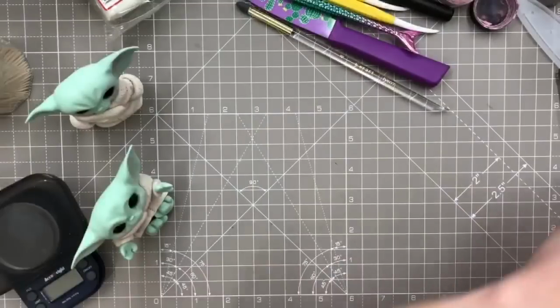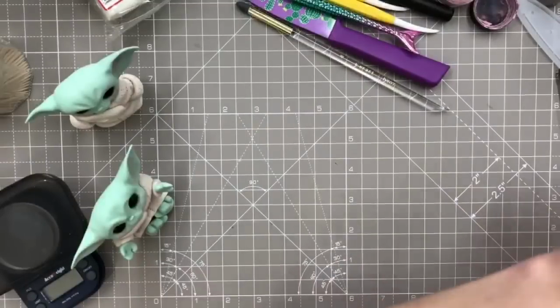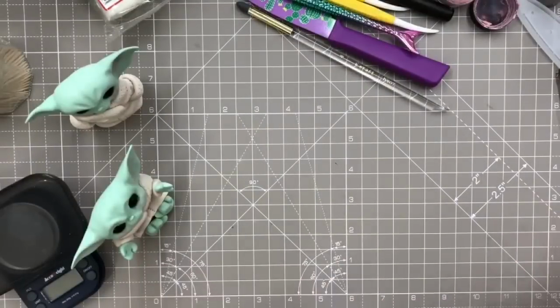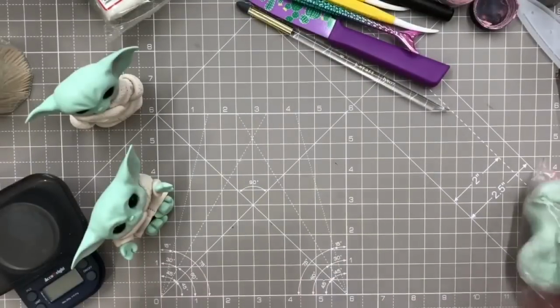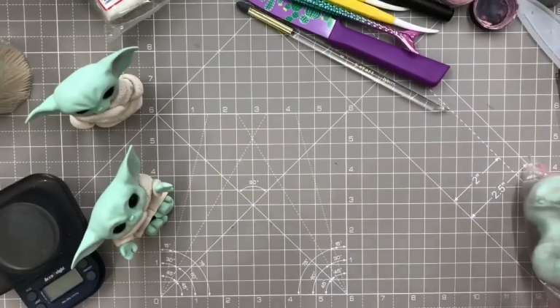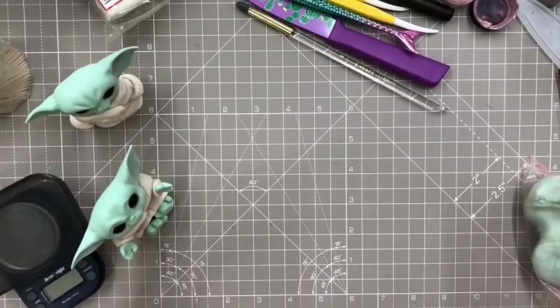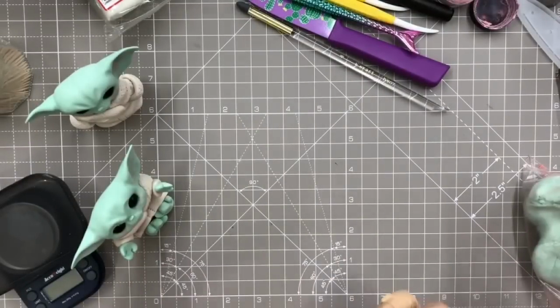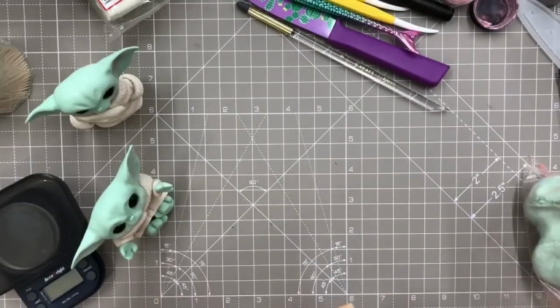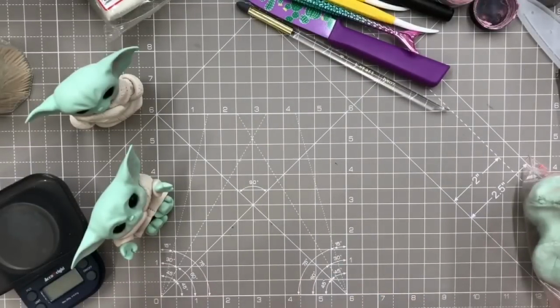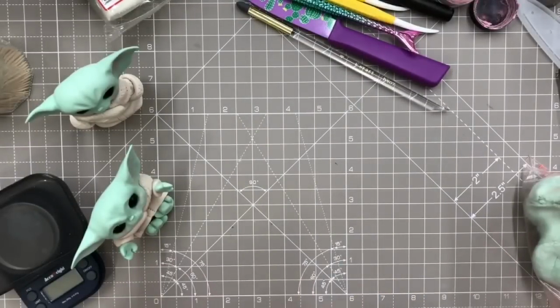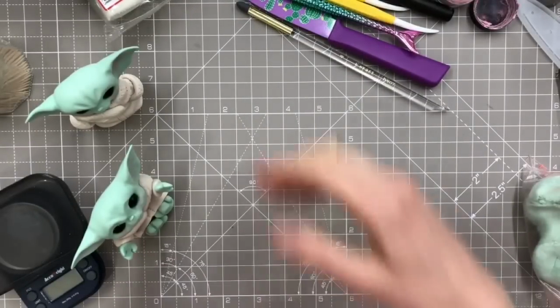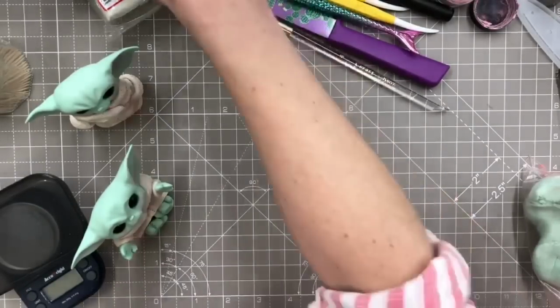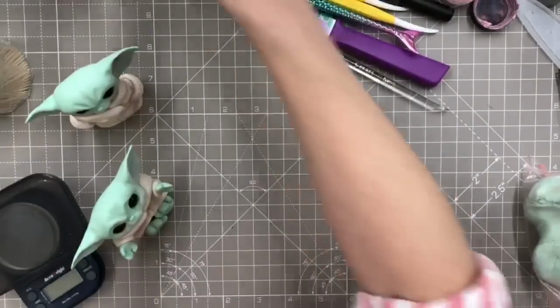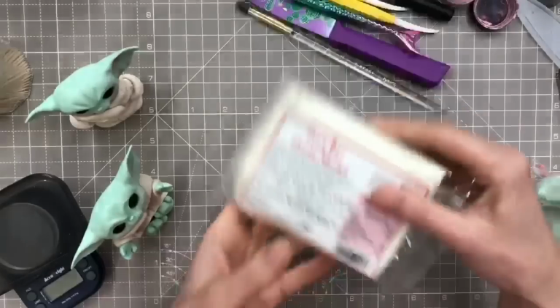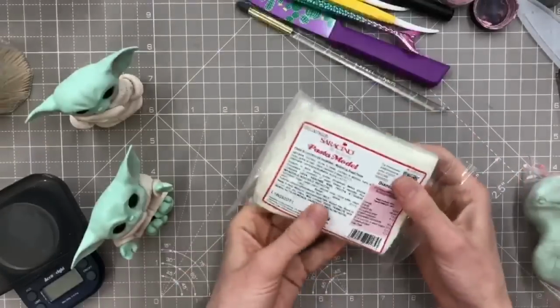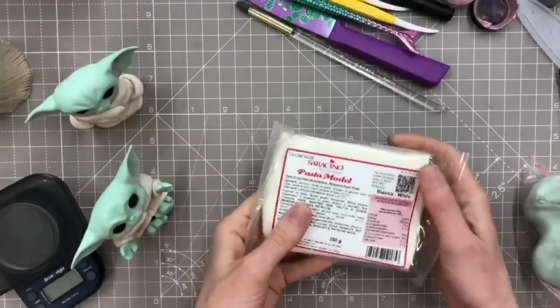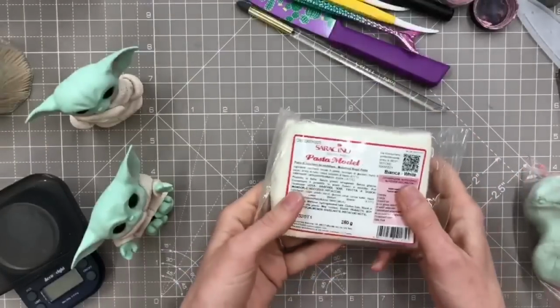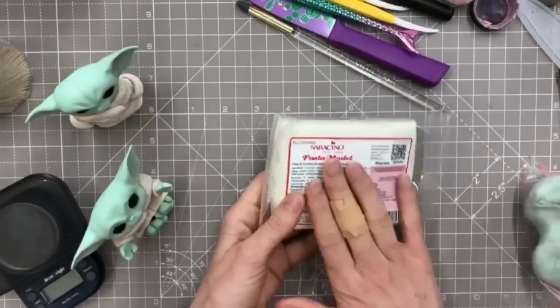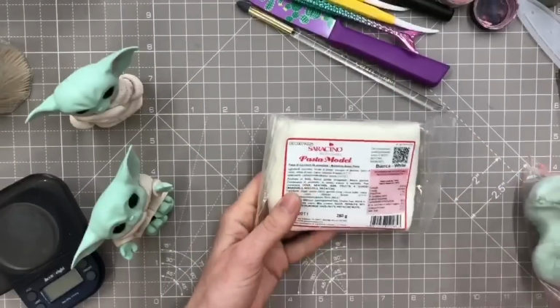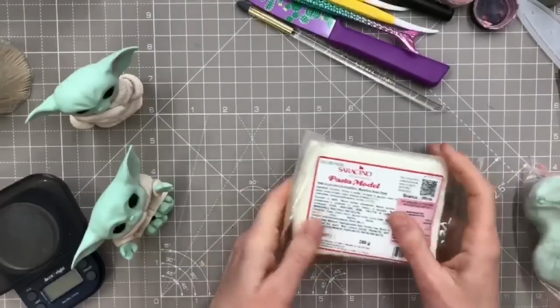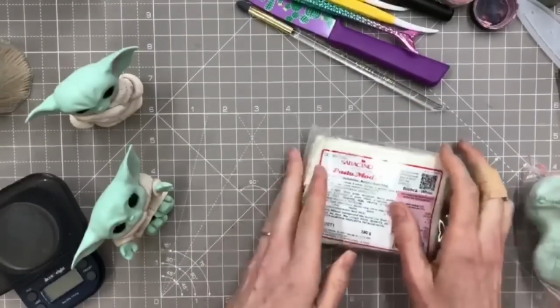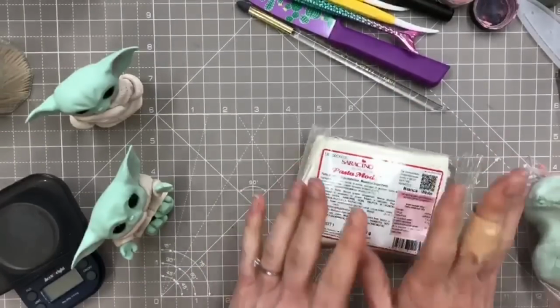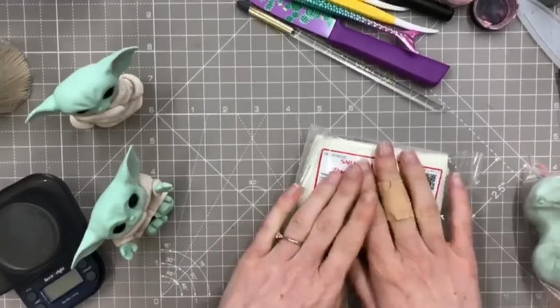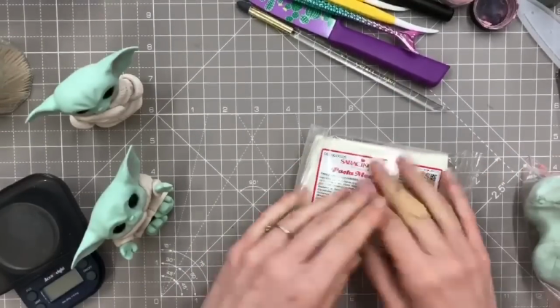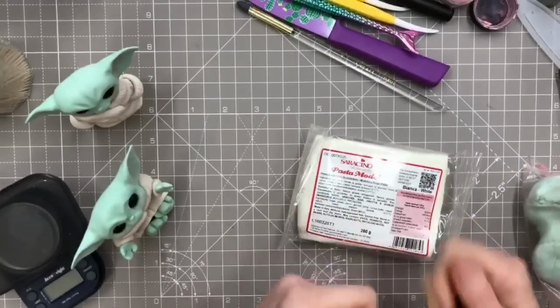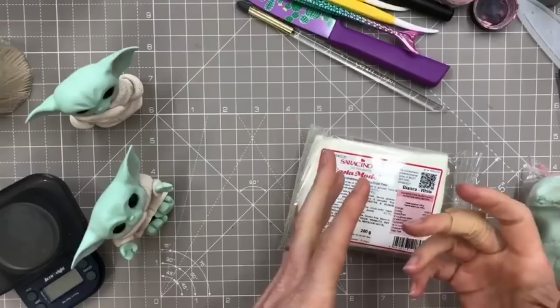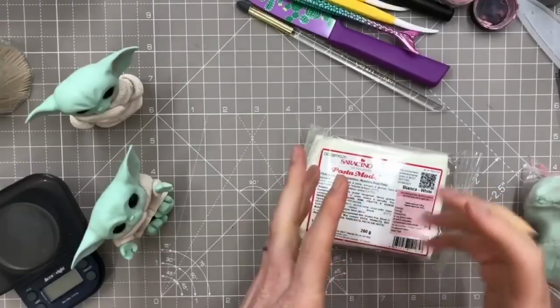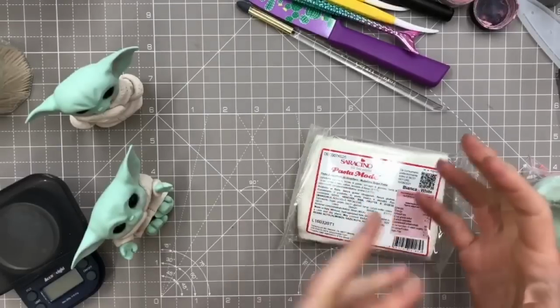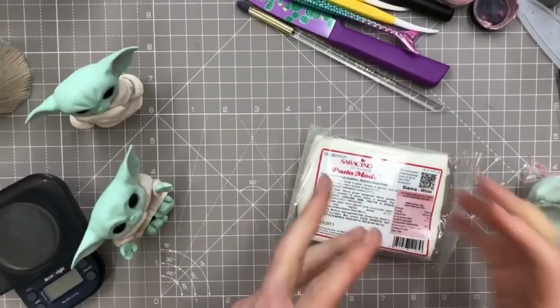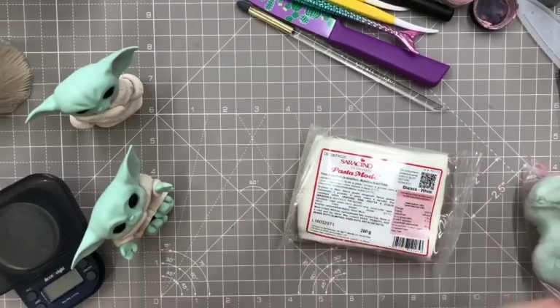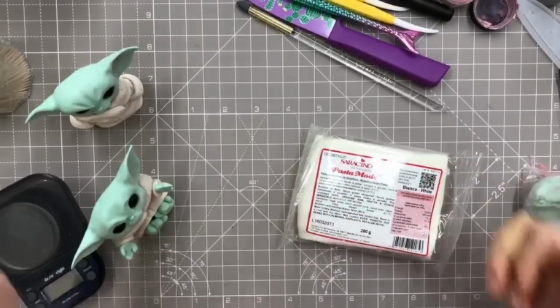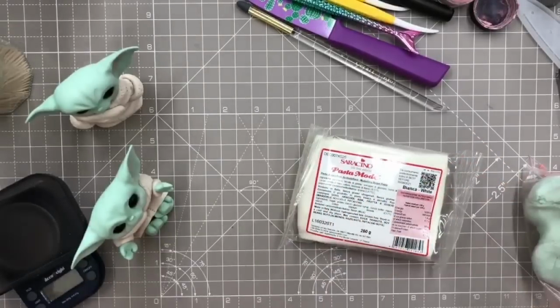We're going to be using the modeling paste today. I'm going to be using the Sericino. You don't have to use this one, you can use a different one. It's just this one's got cocoa butter in, so it gives me a while to work with it without it drying and cracking.